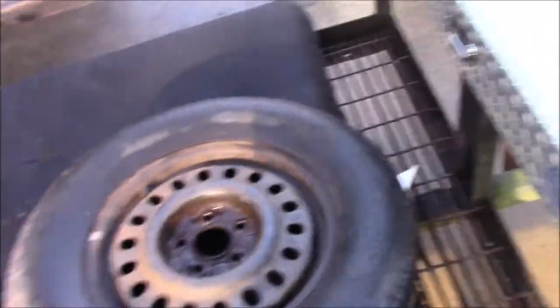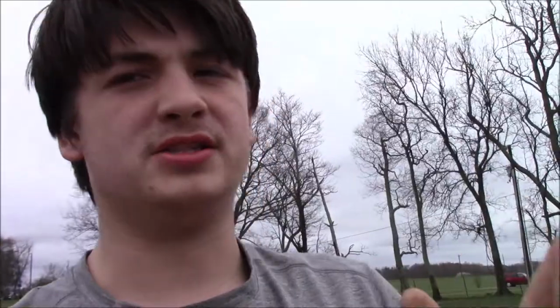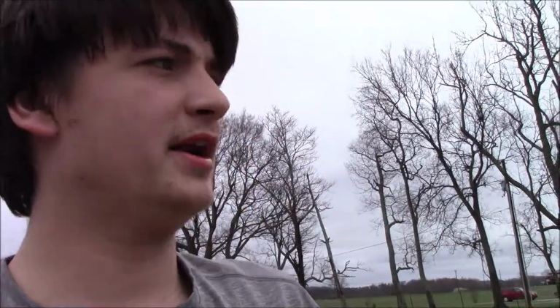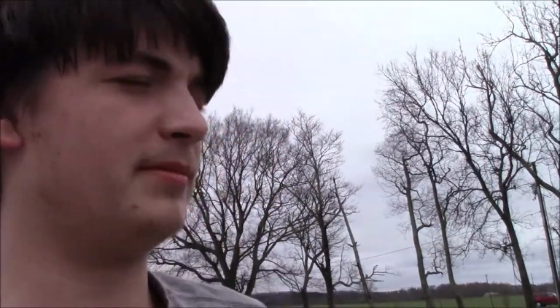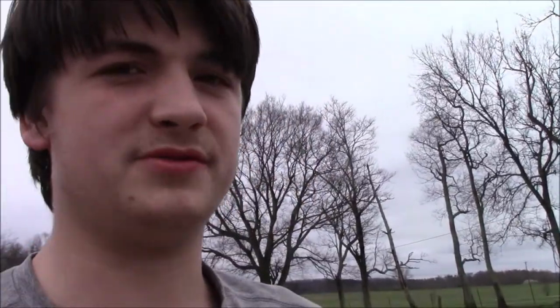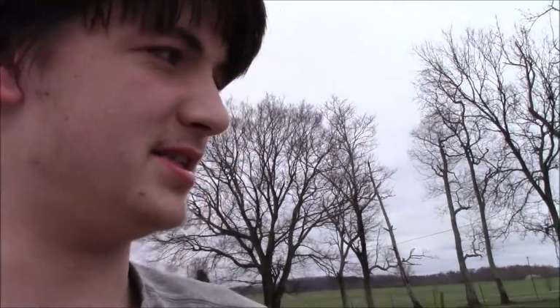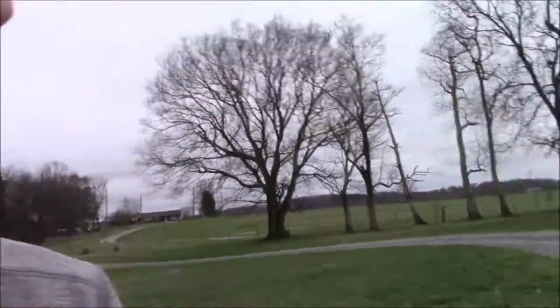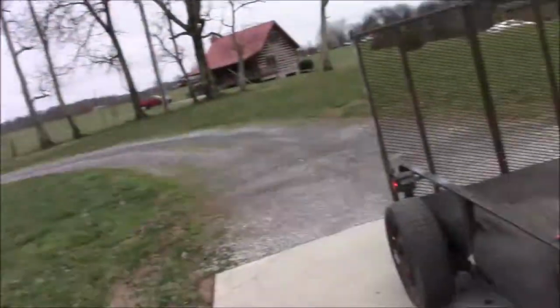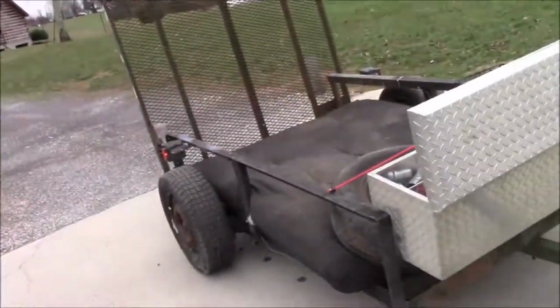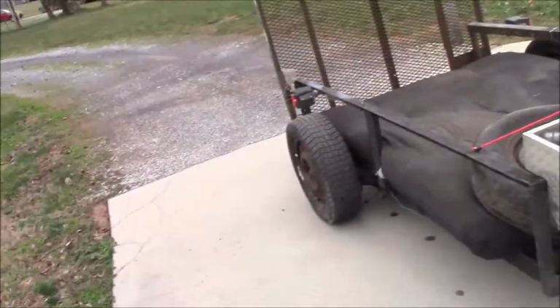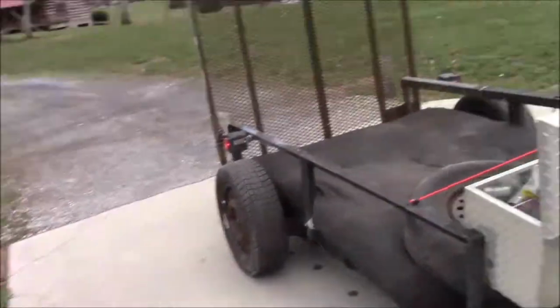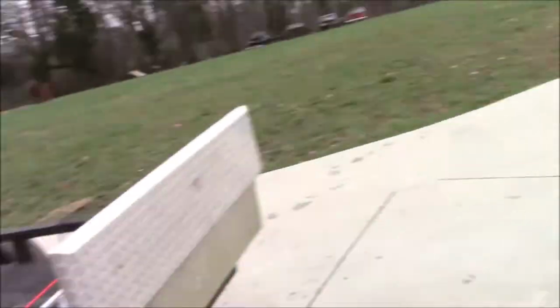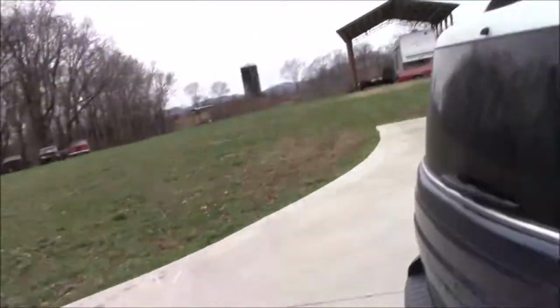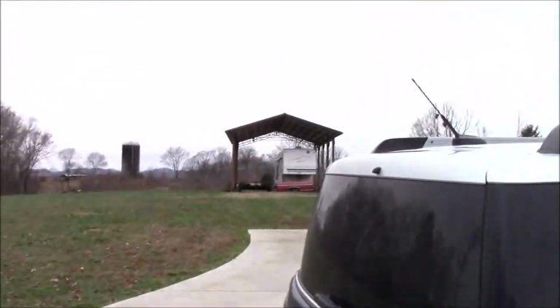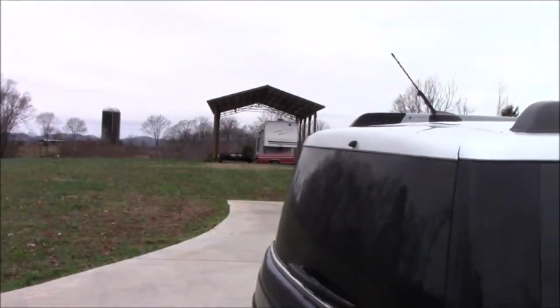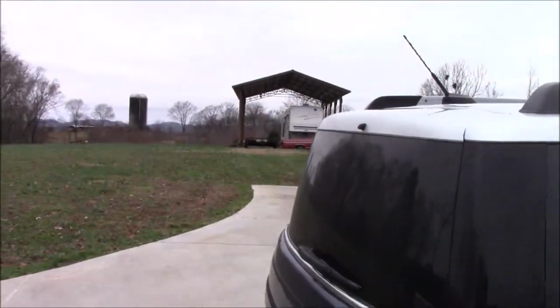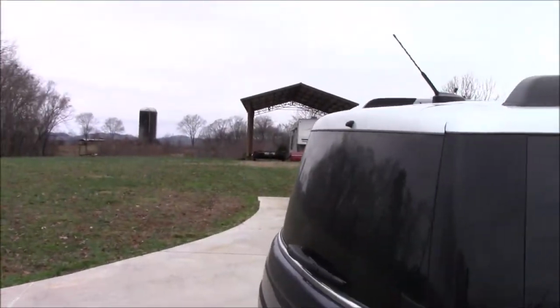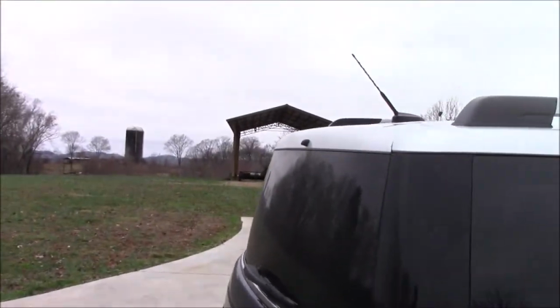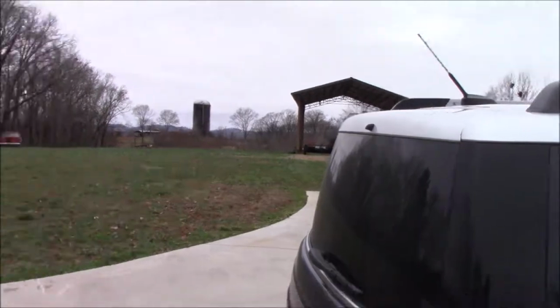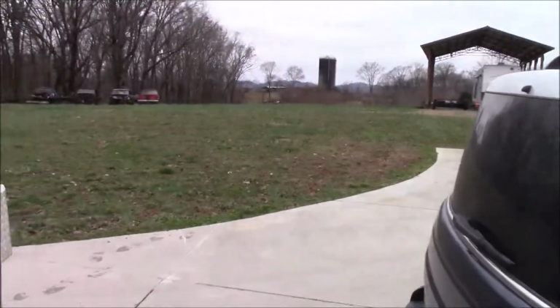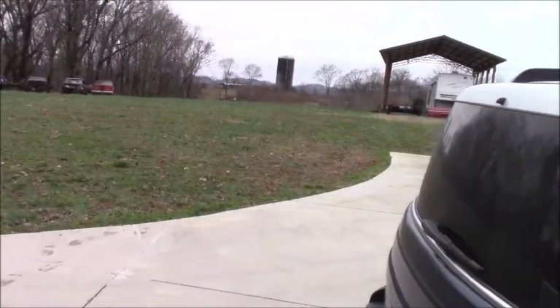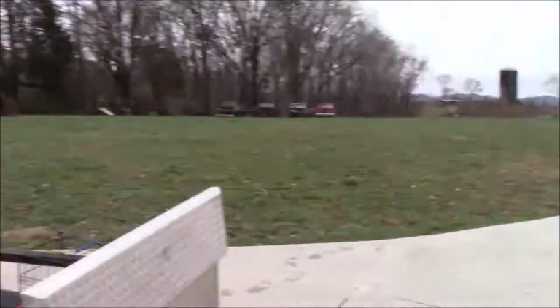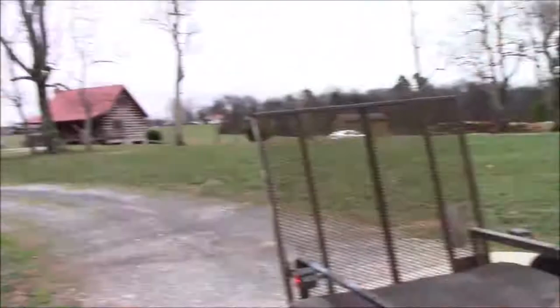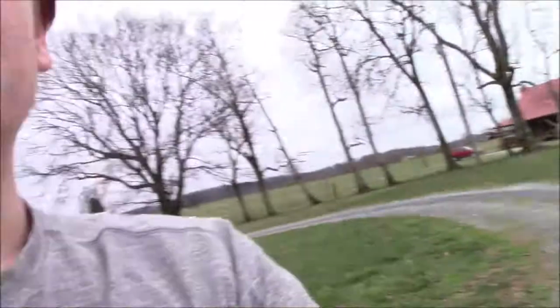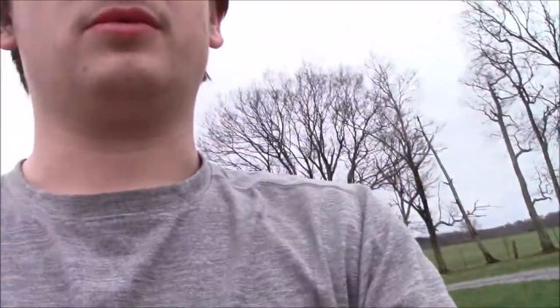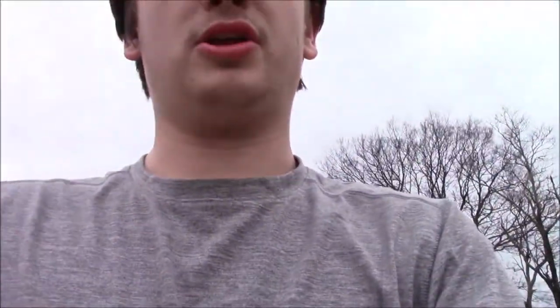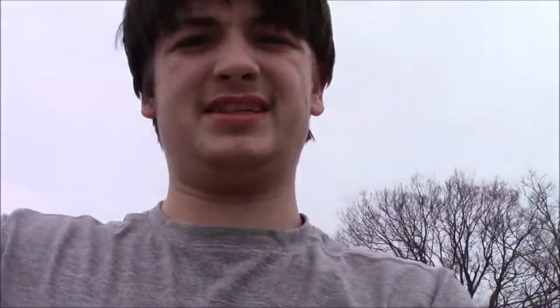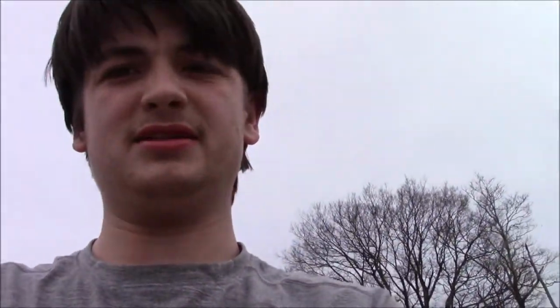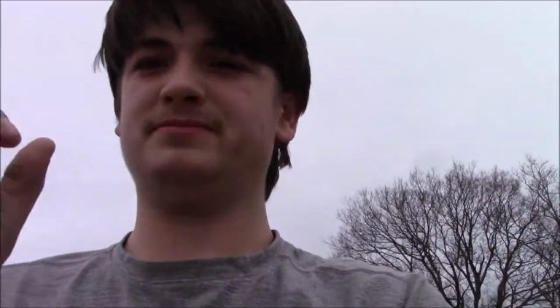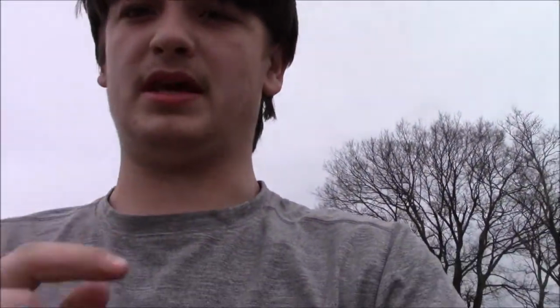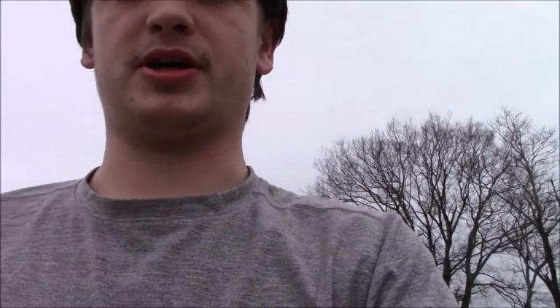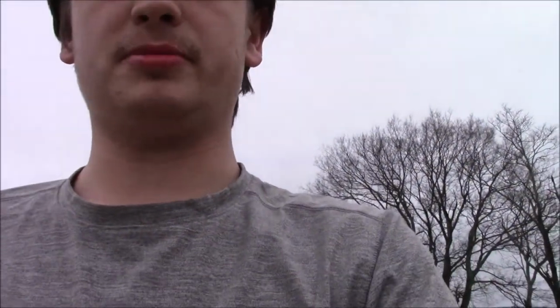Alright, so right now we're in Madisonville, Tennessee. We got the trailer. He's coming over here with the tractor. We're going to load this thing up and then we're going to go get the motor.